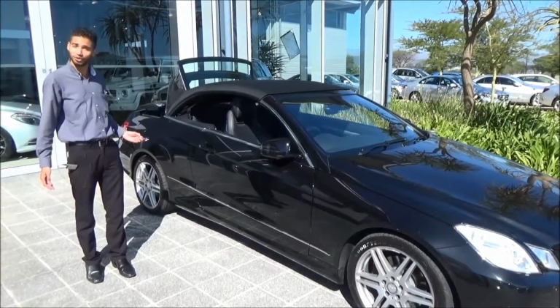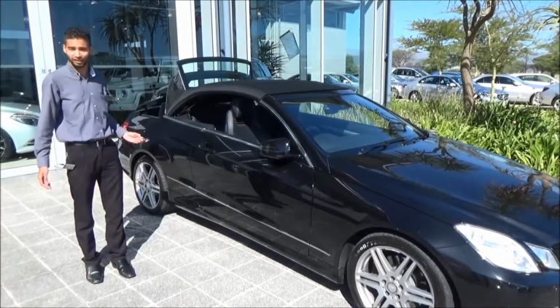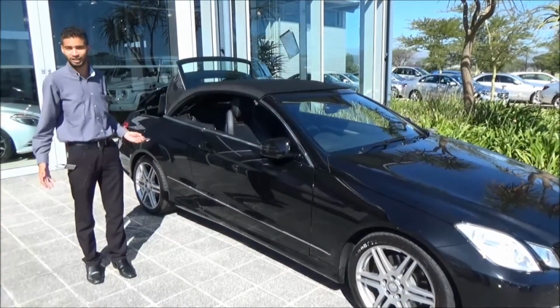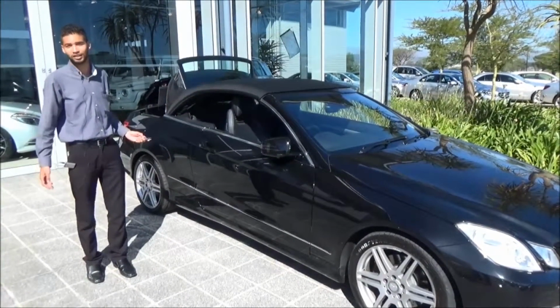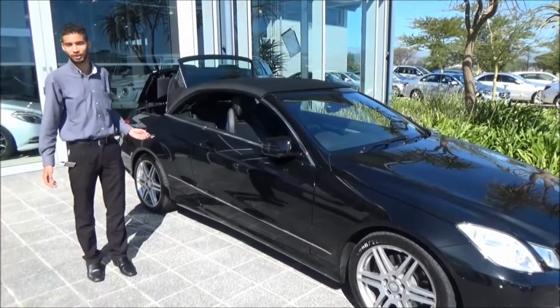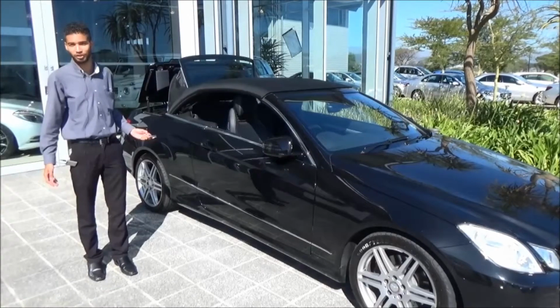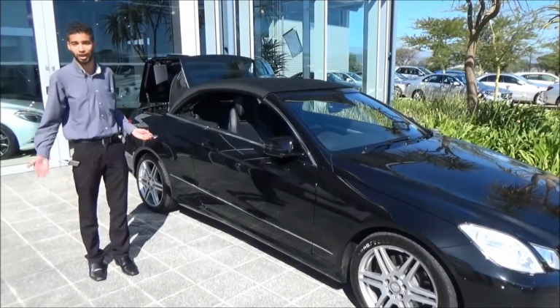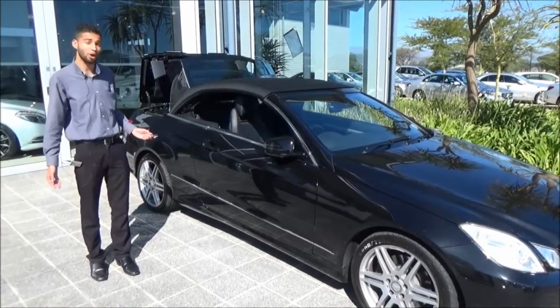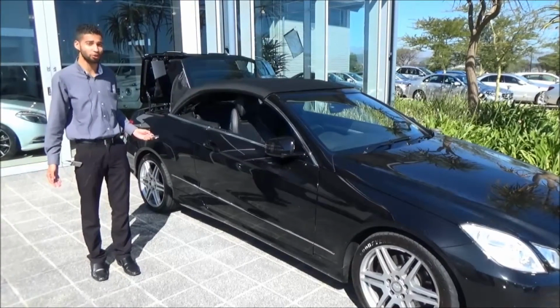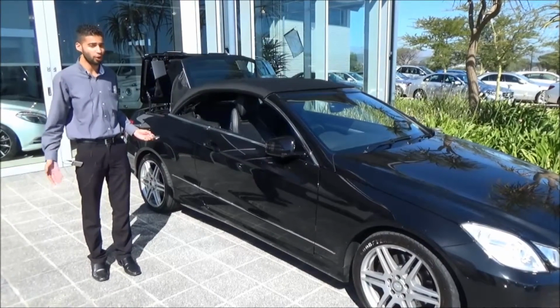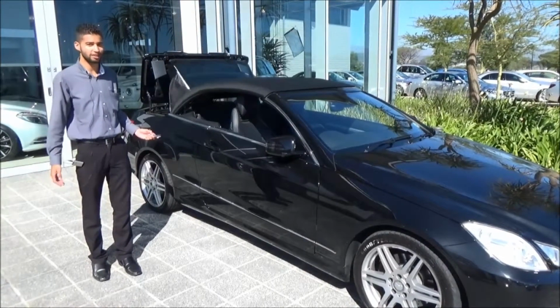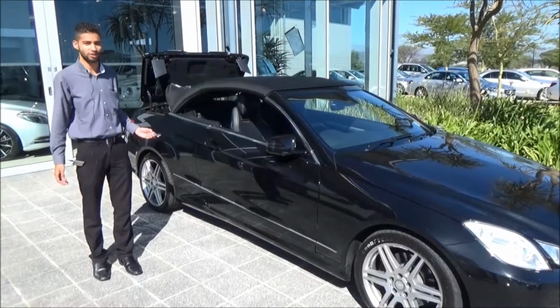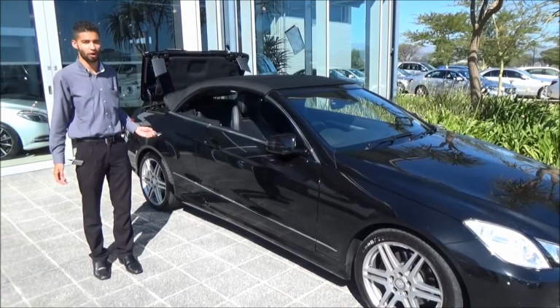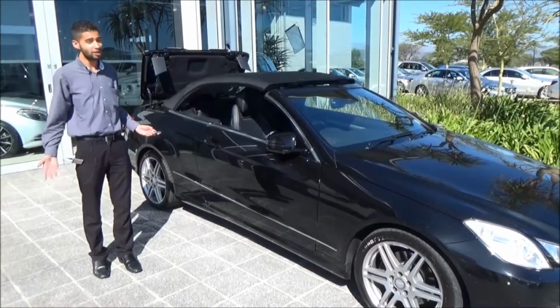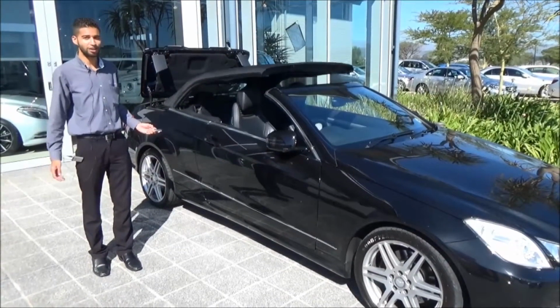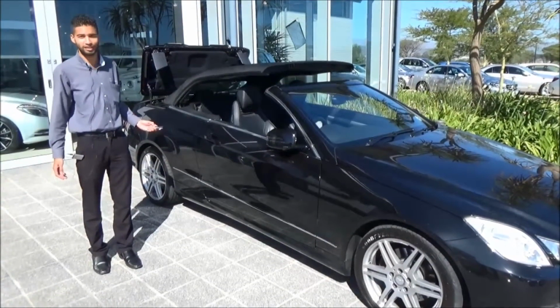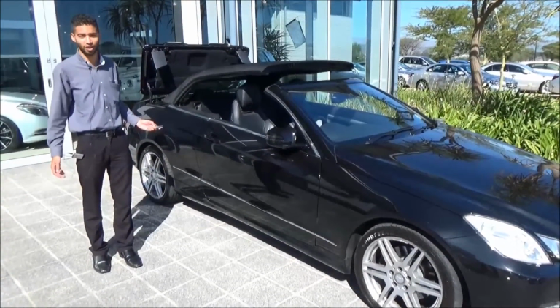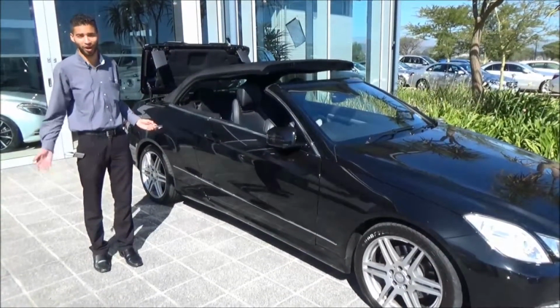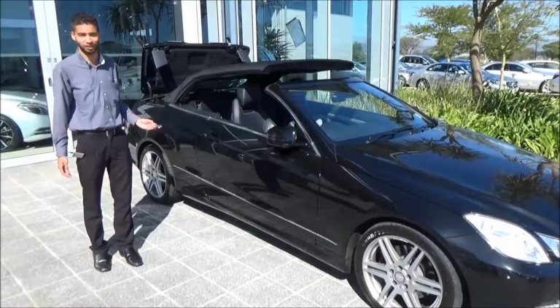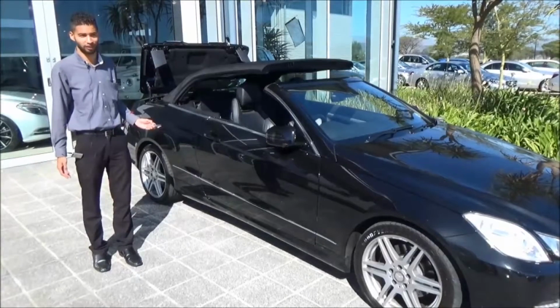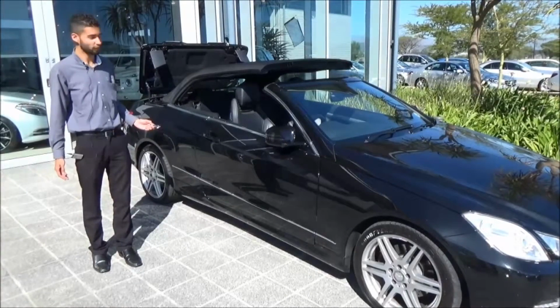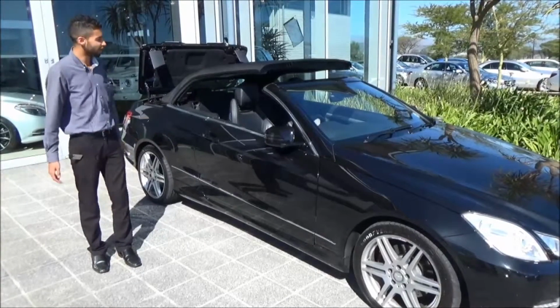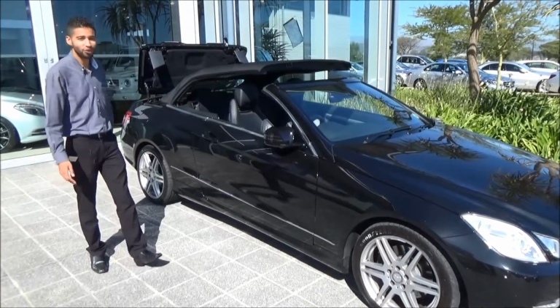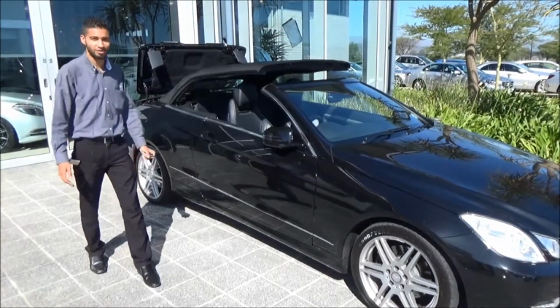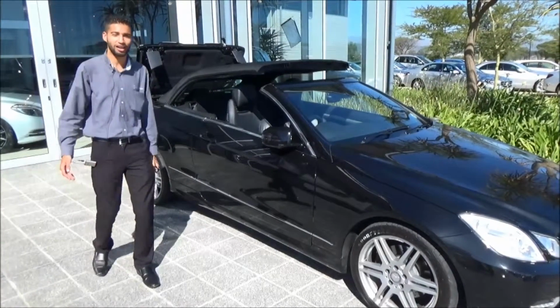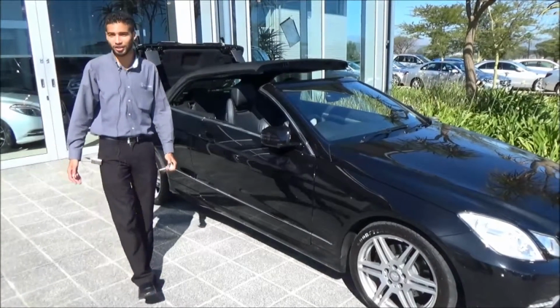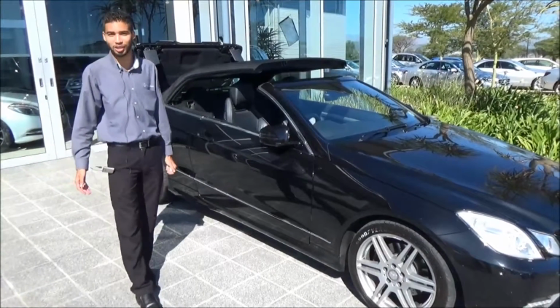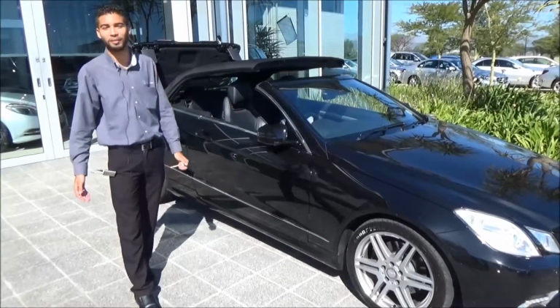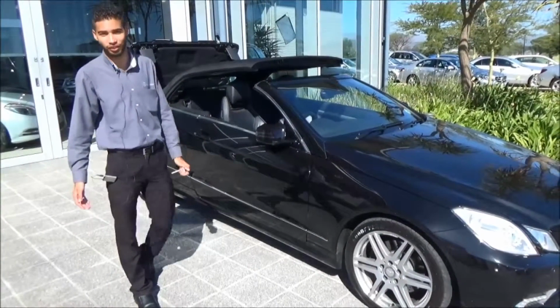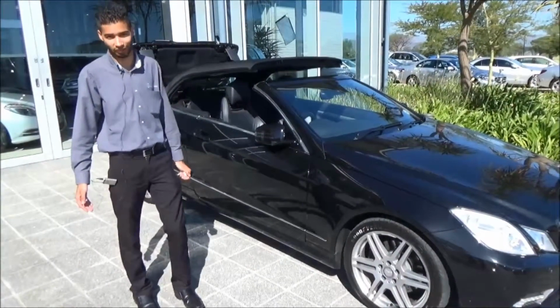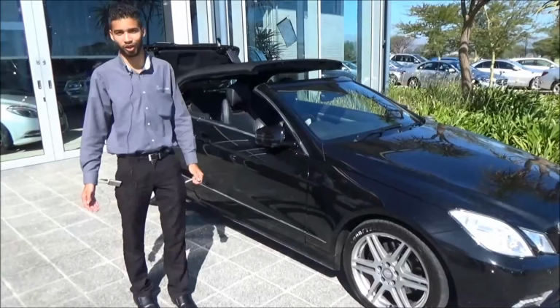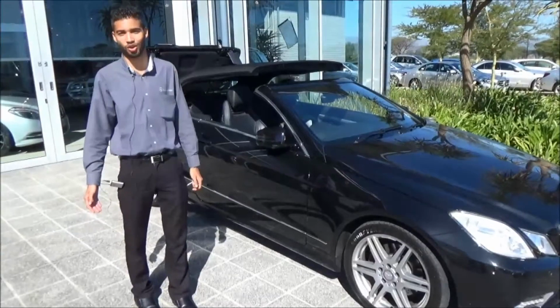You'll immediately notice that this vehicle is fitted with a feature which allows me to open the roof while standing outside the car, so I can cool the interior down before I even reach the vehicle. Let's go for a drive so that I can showcase to you some of the amazing features available on this car.